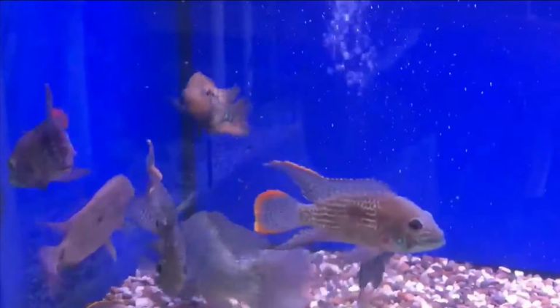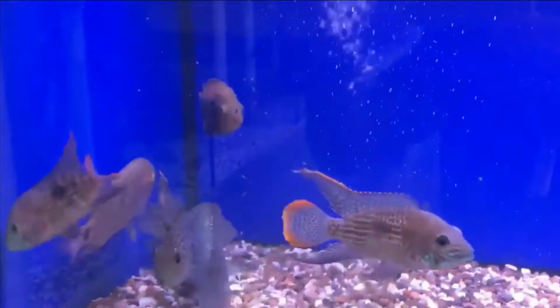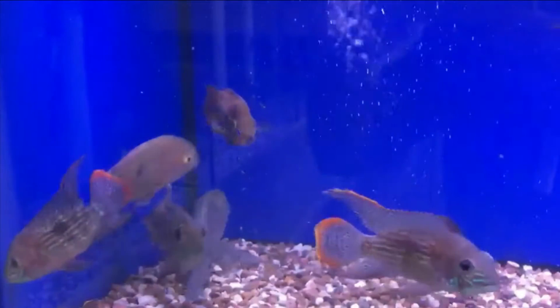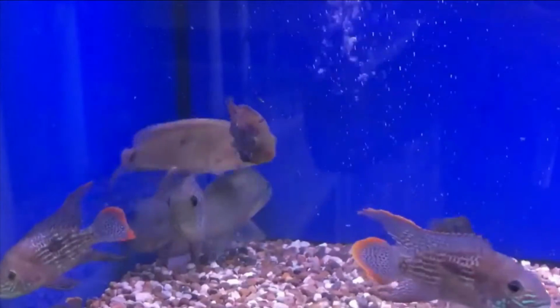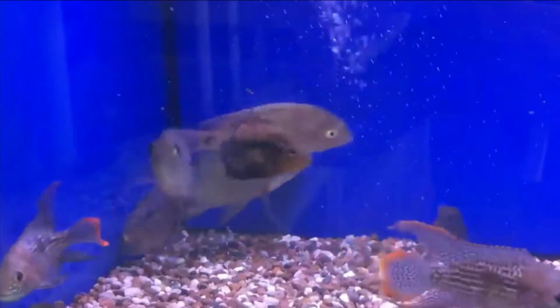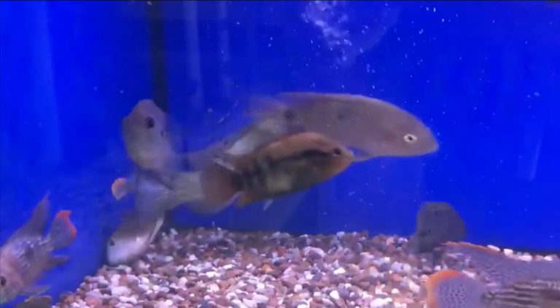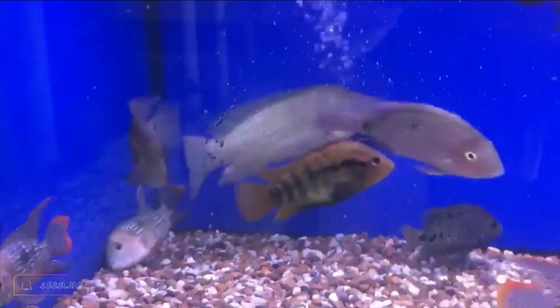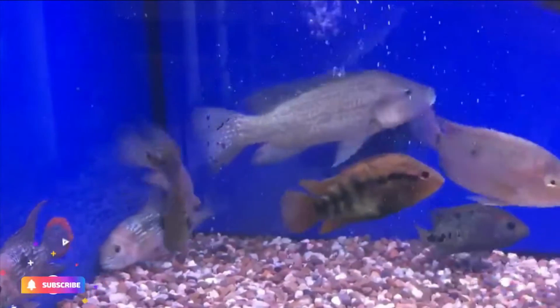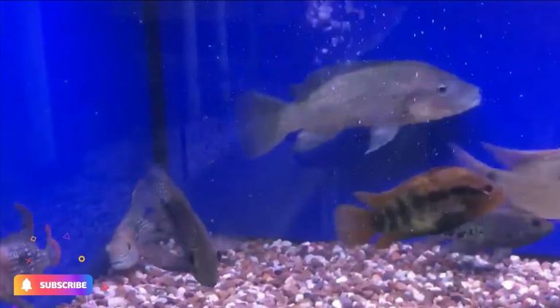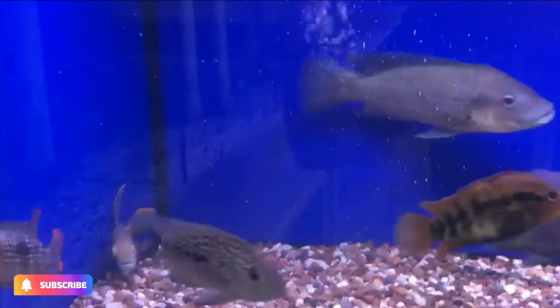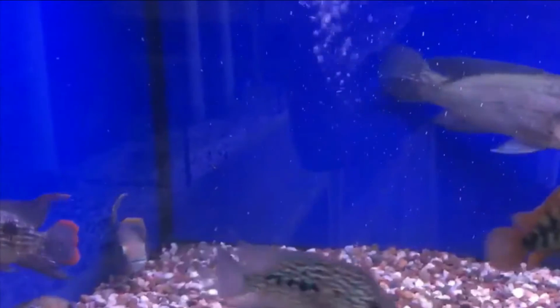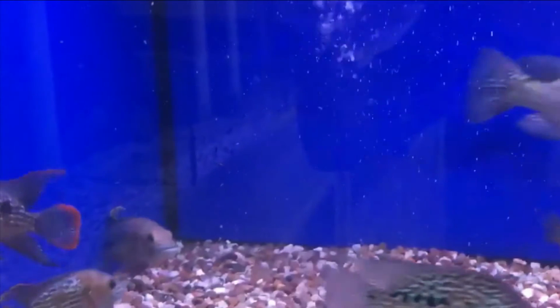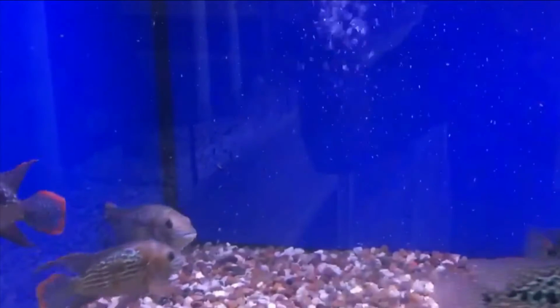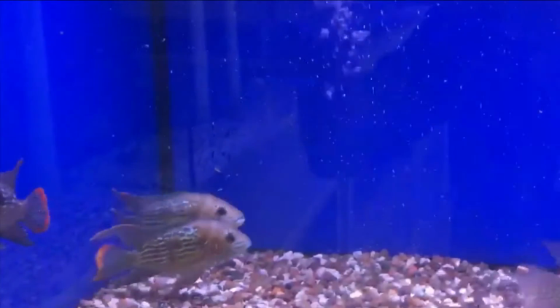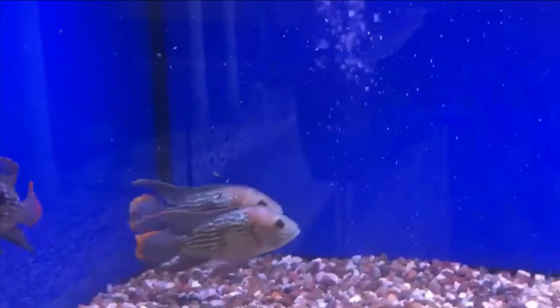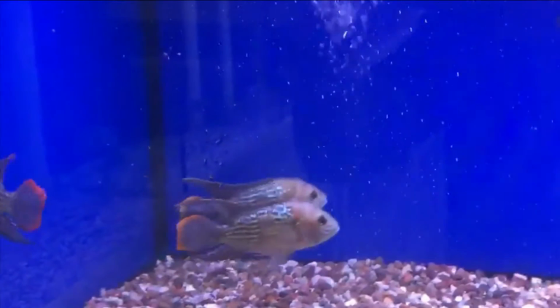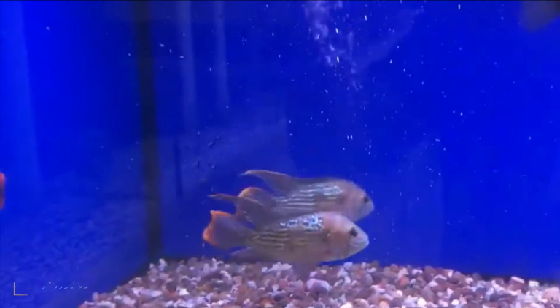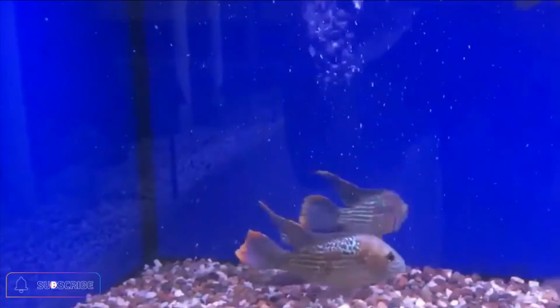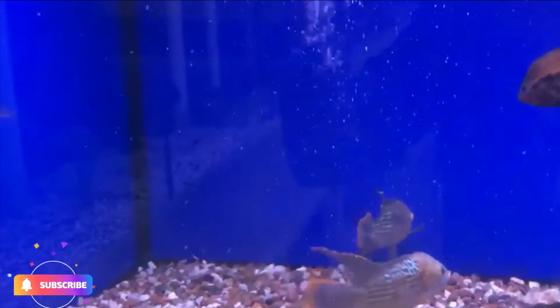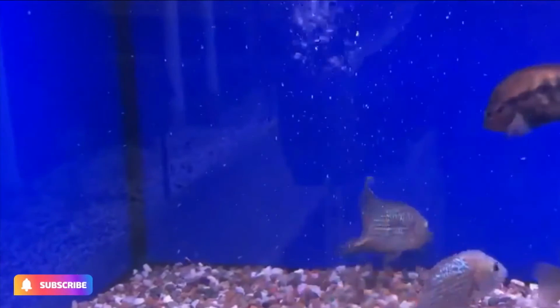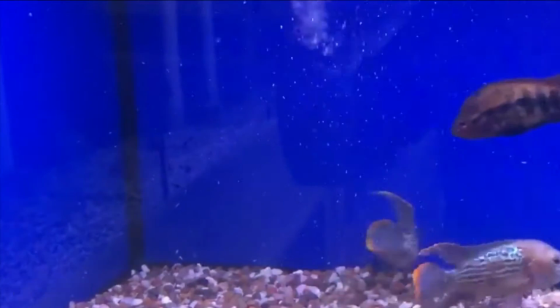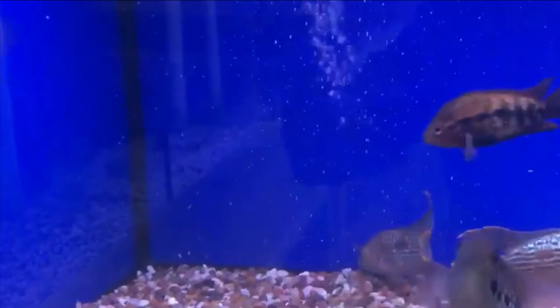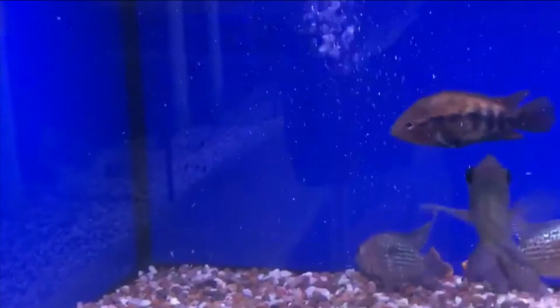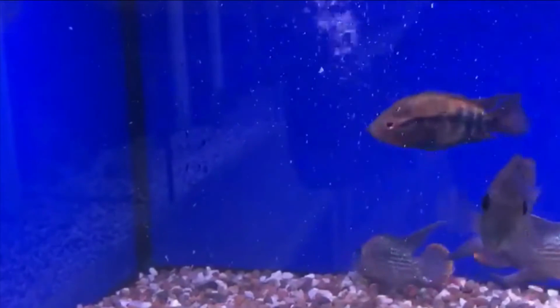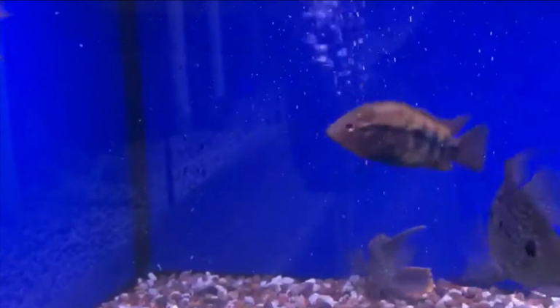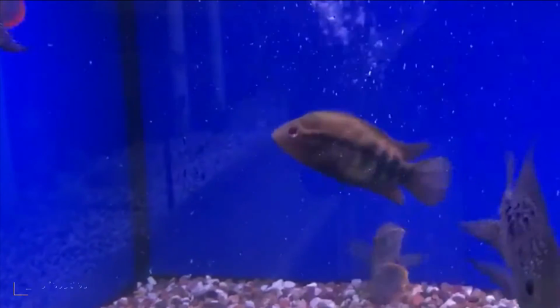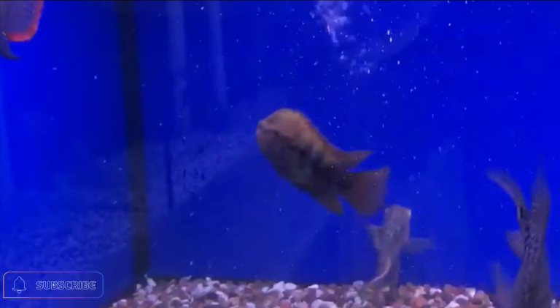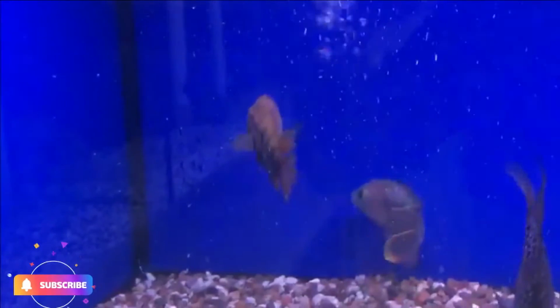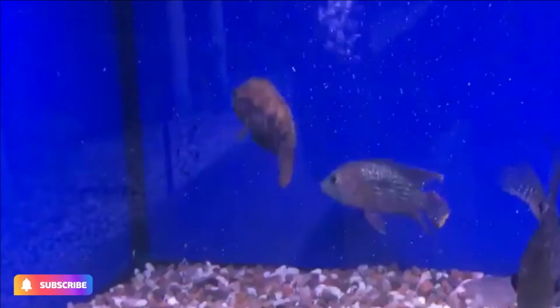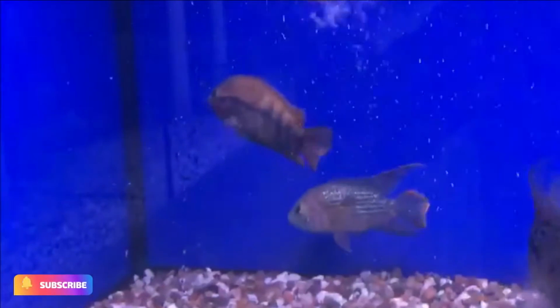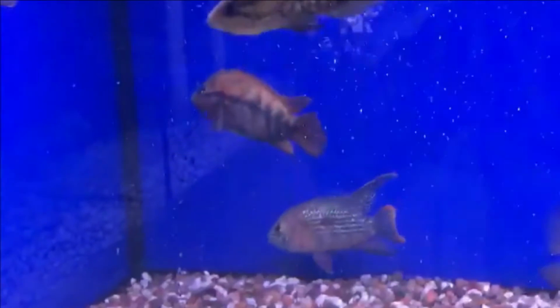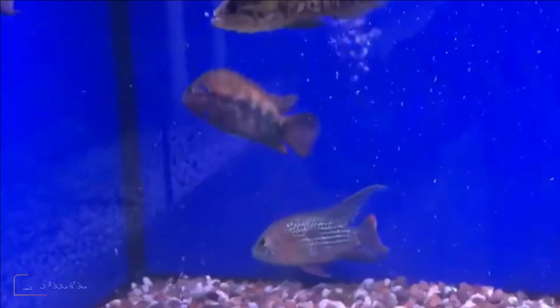It is usually better to keep pairs in a tank on their own, especially for breeding, offering plenty of retreats and spawning surfaces. Hatching can take four days, and the fry become free-swimming one week later.